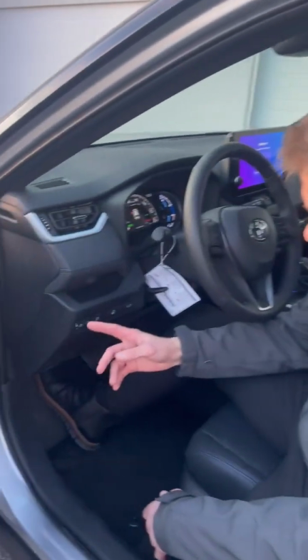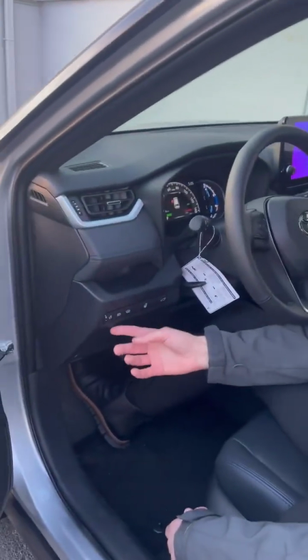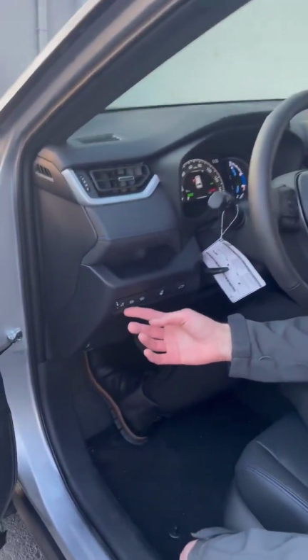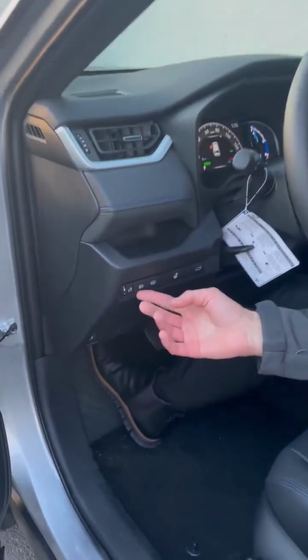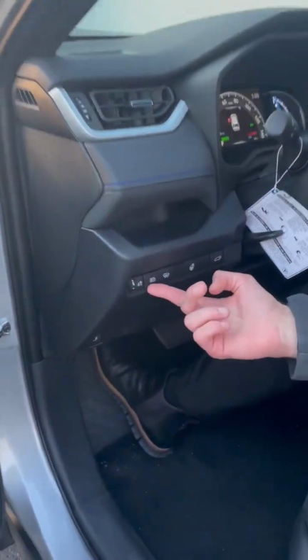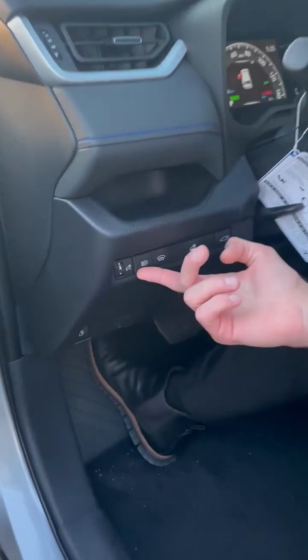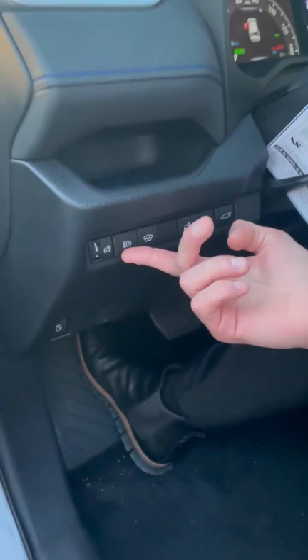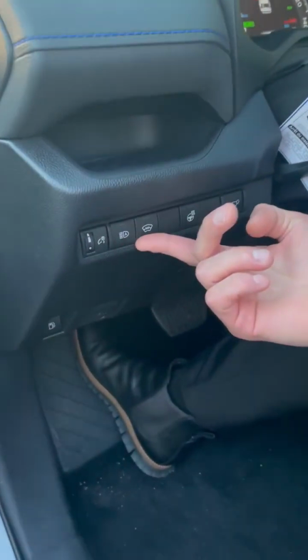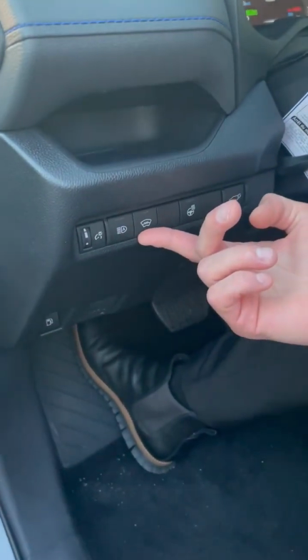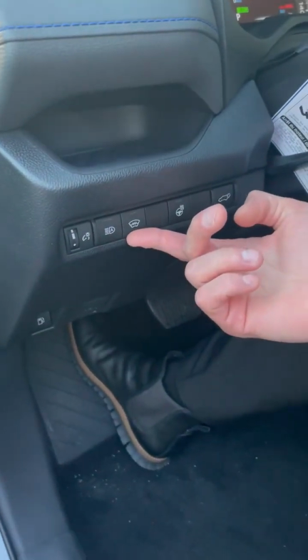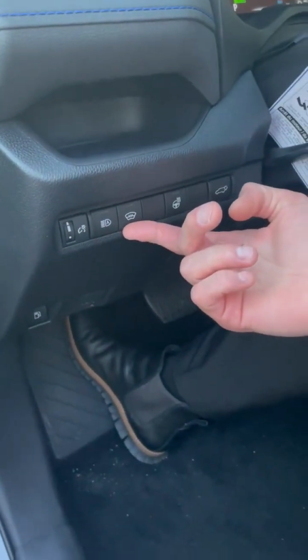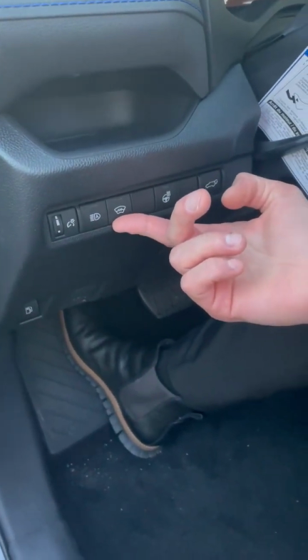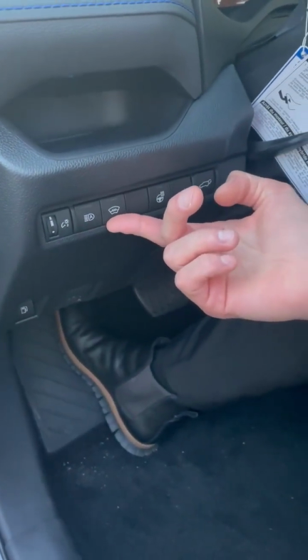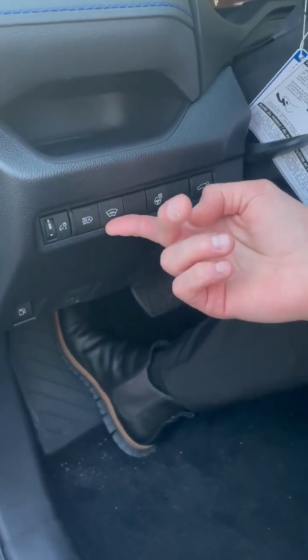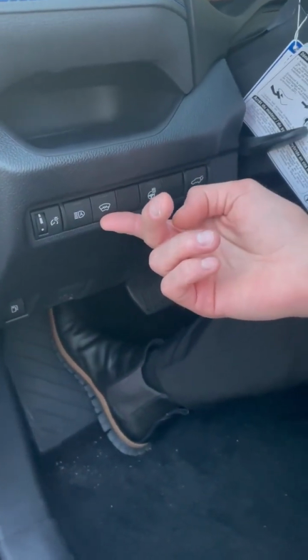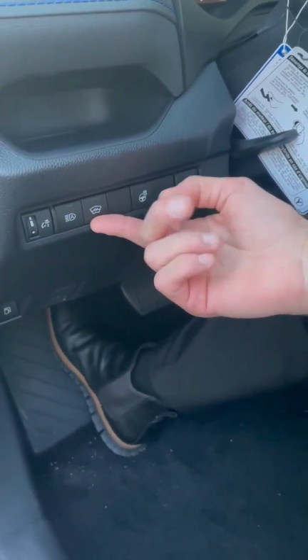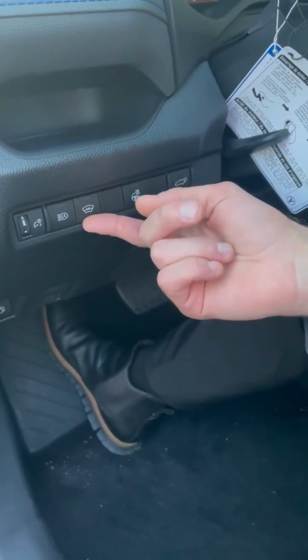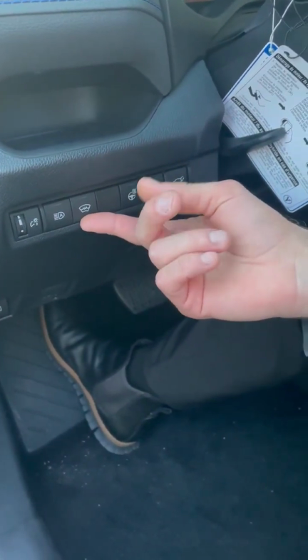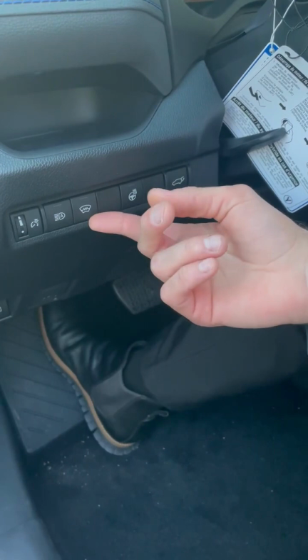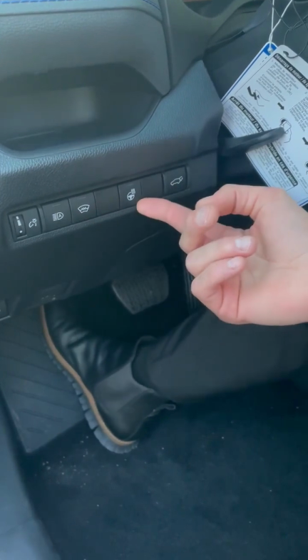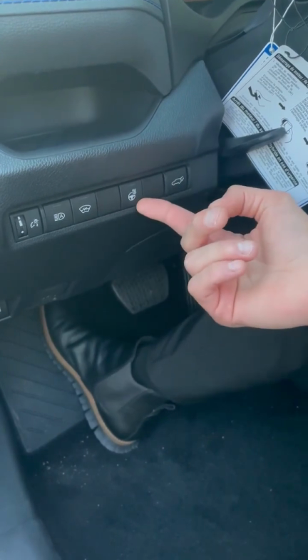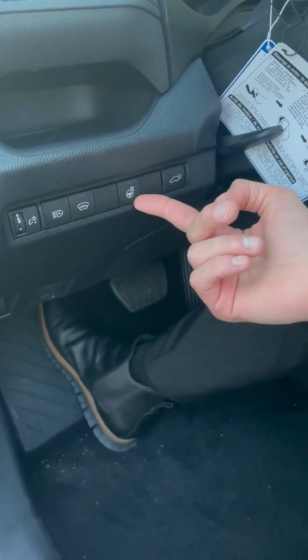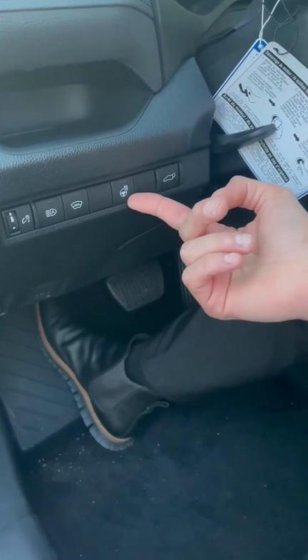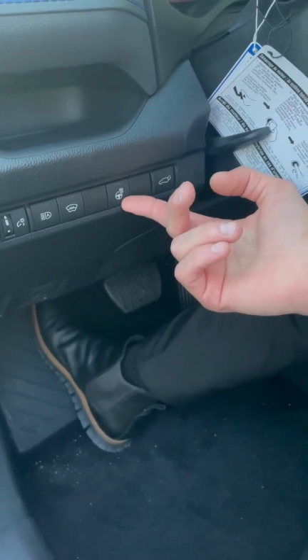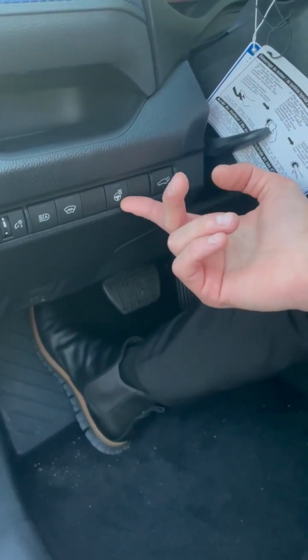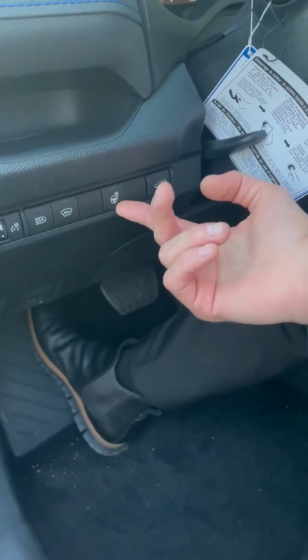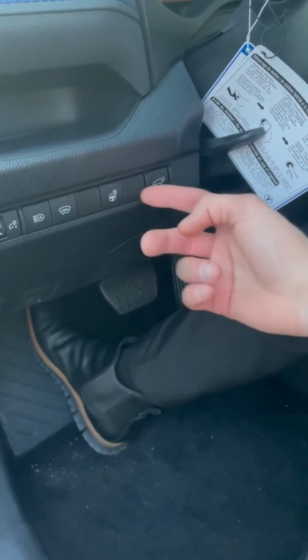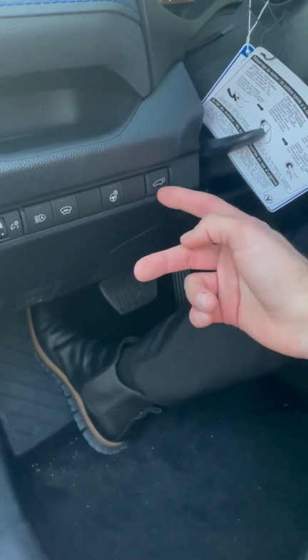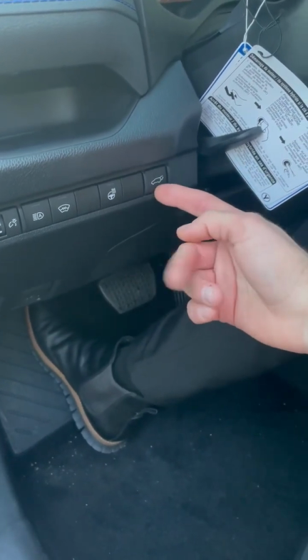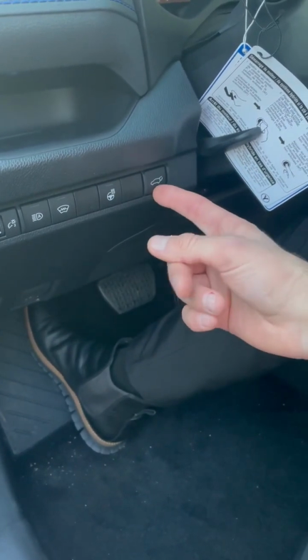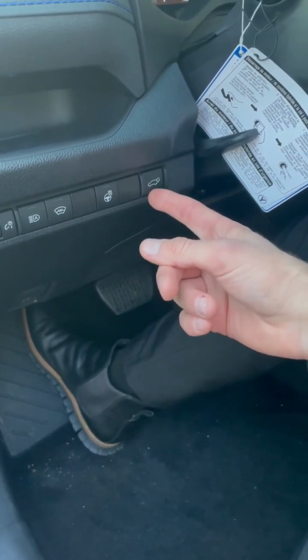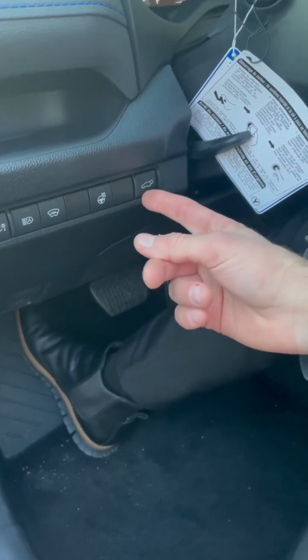Coming over here, you do get your auto high beams. You get the pad to heat up your windshield wipers so they're not sticking in the wintertime. You get your heated steering wheel, so no more cold hands. And you do get your automatic liftgate.